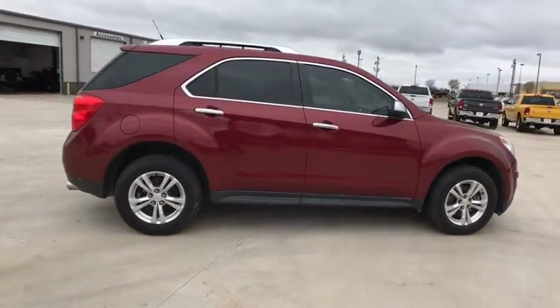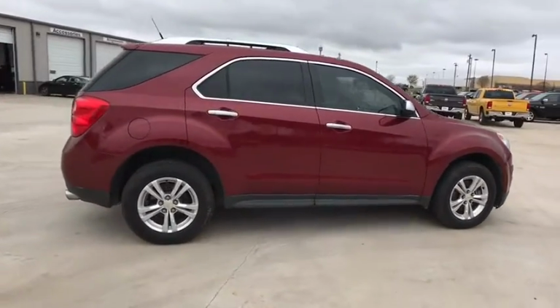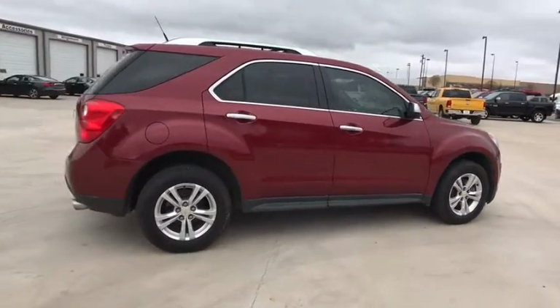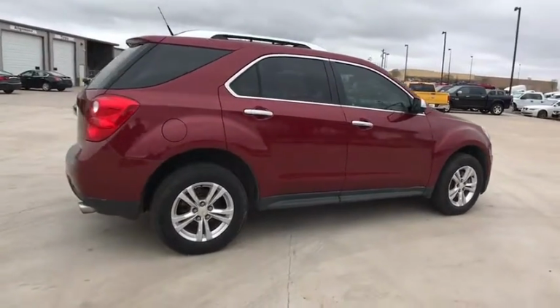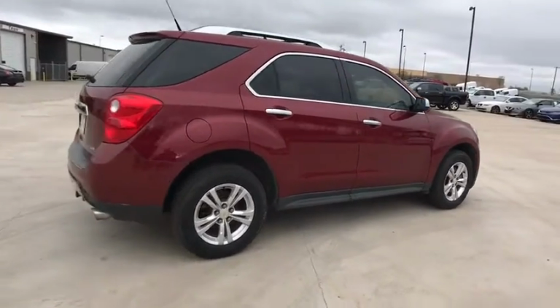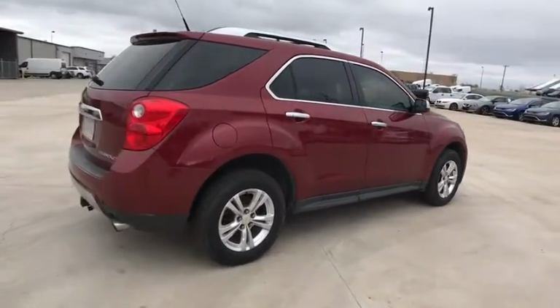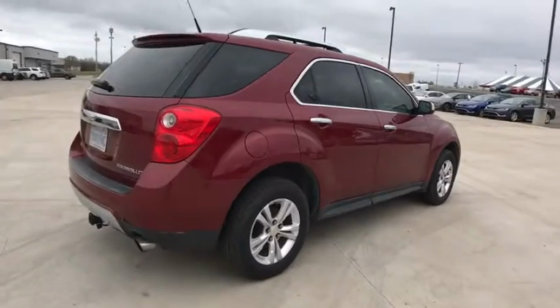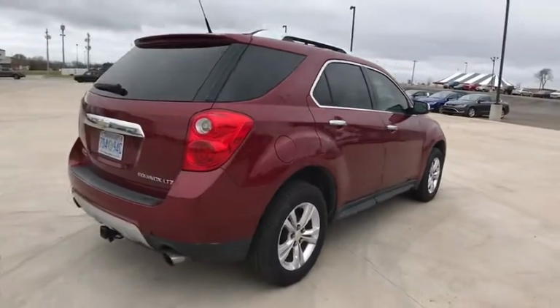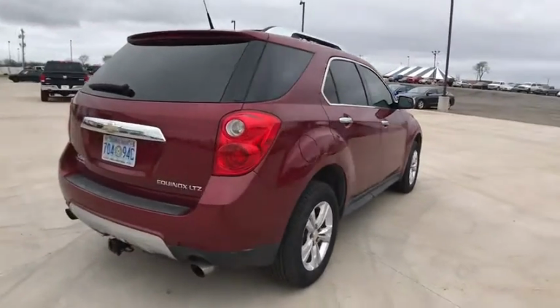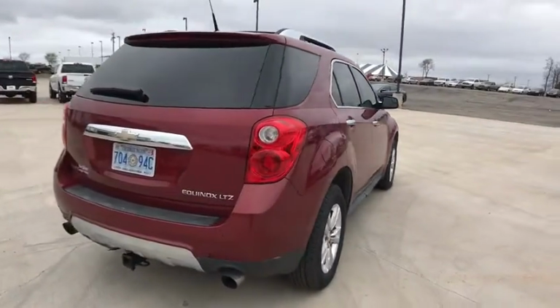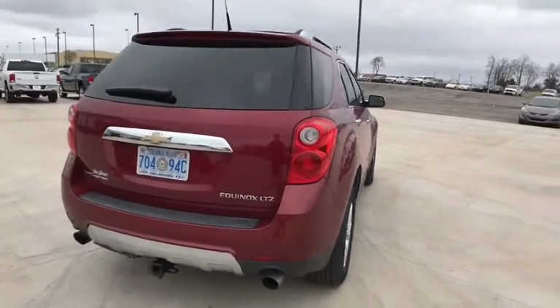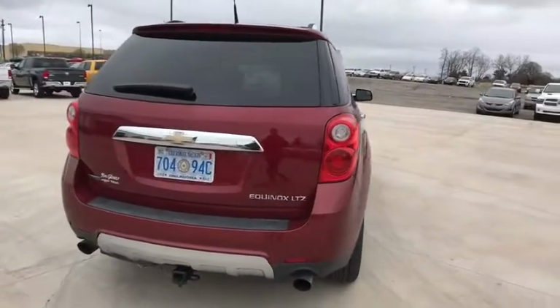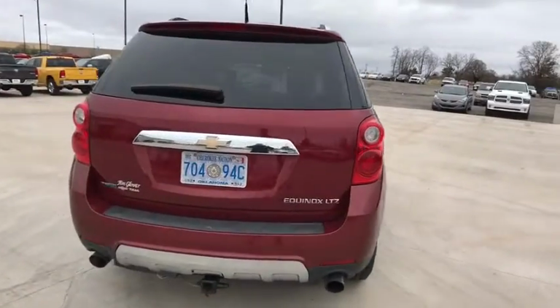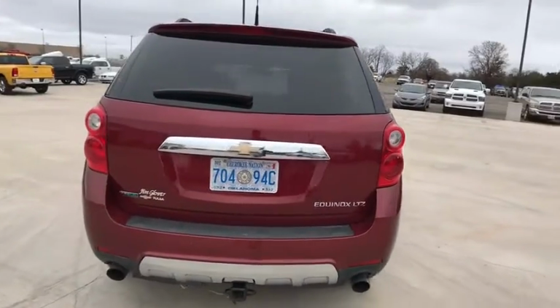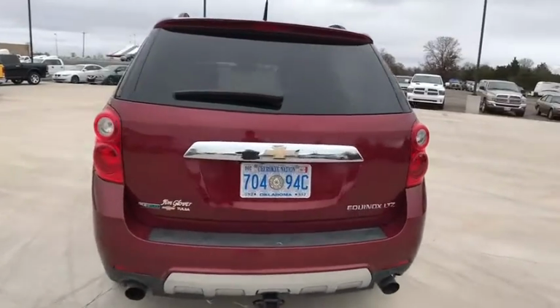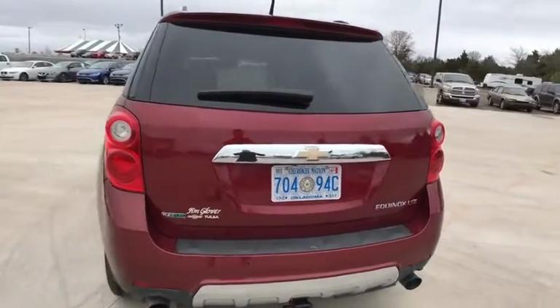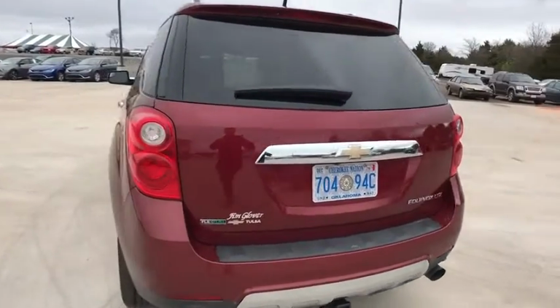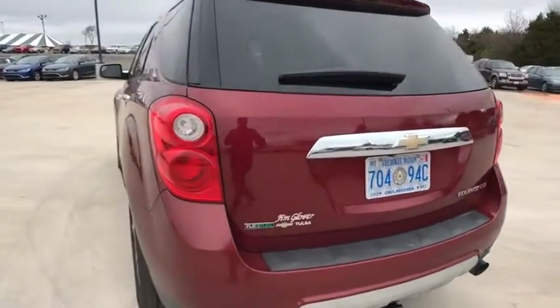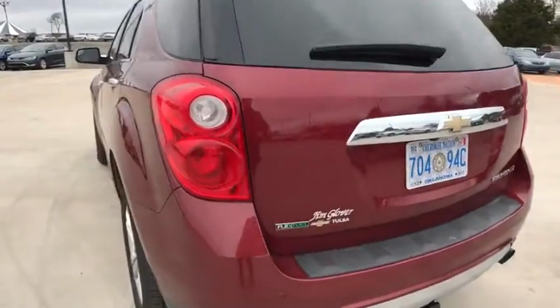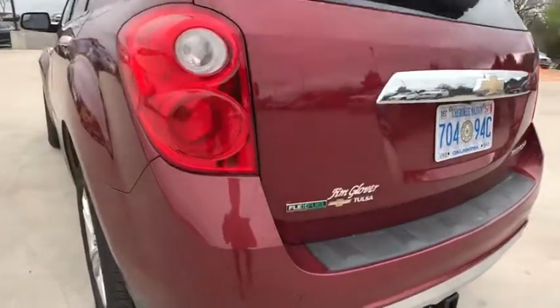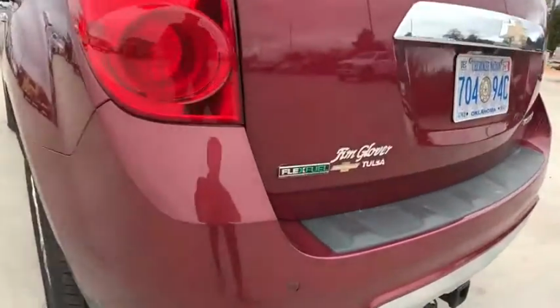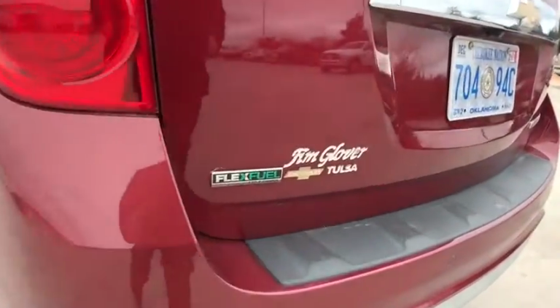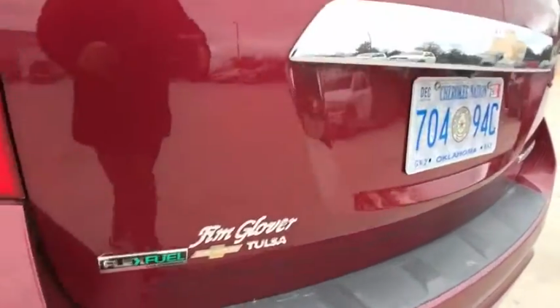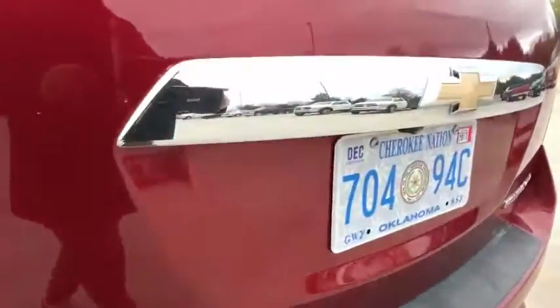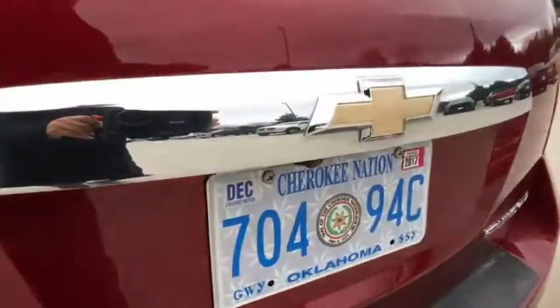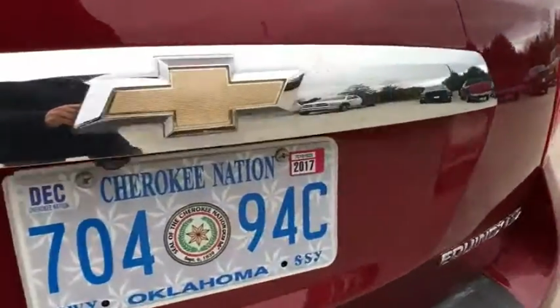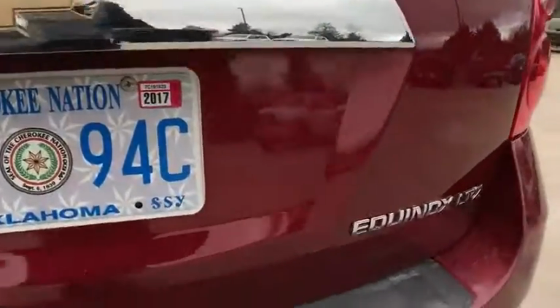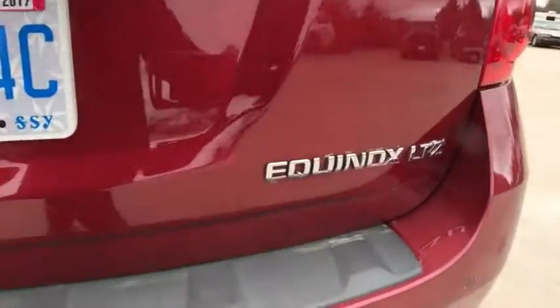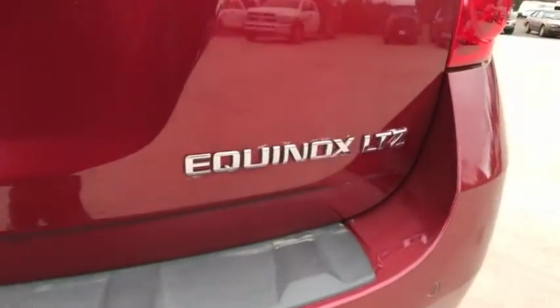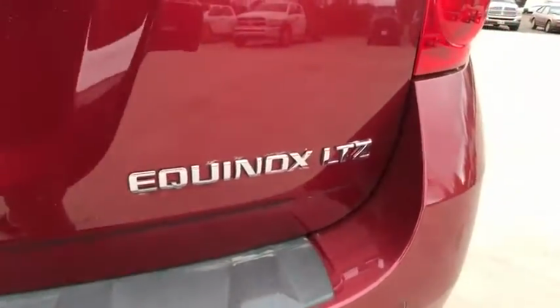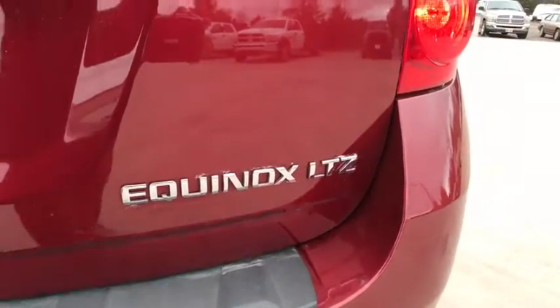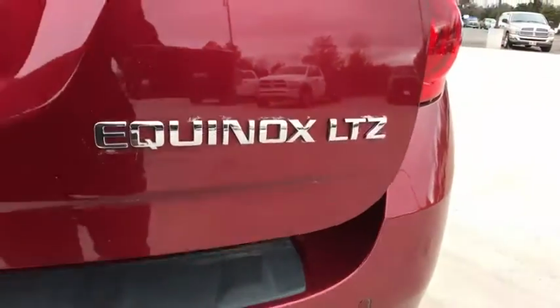Remote engine start, traction control, dual airbags, power steering, four-wheel disc brakes, eight speakers, CD player, fog lights, power windows, security system, rear window defroster, electronic stability control.